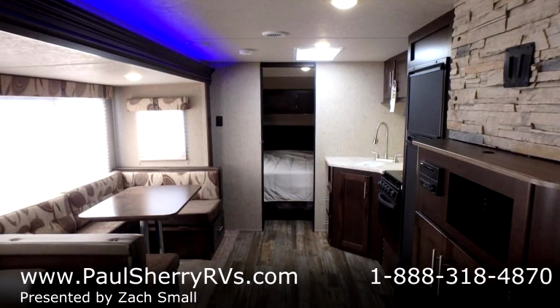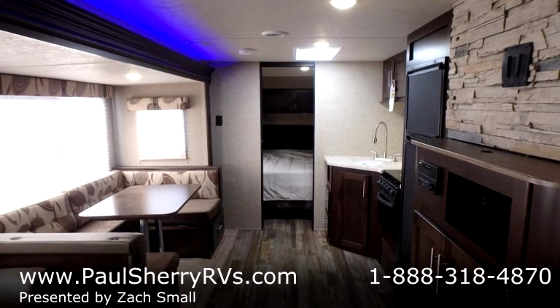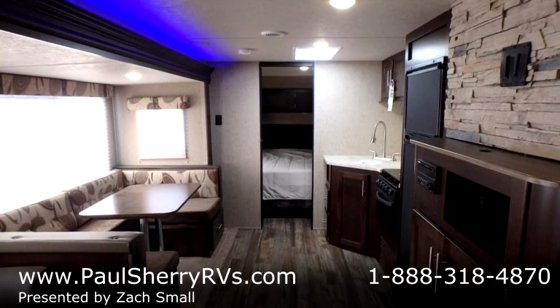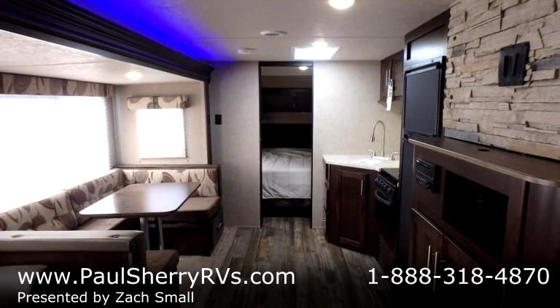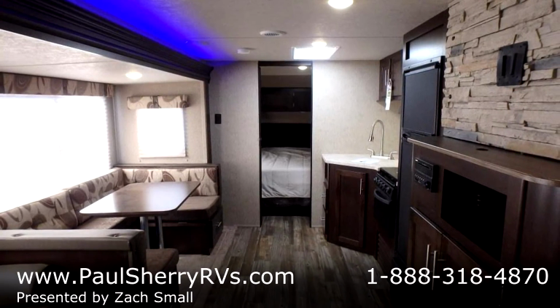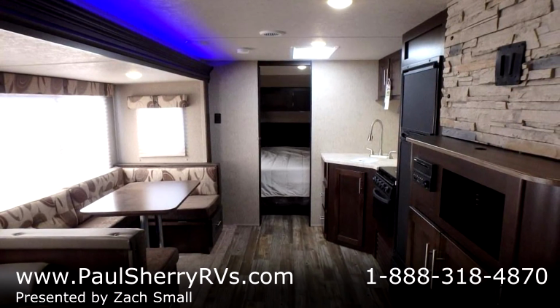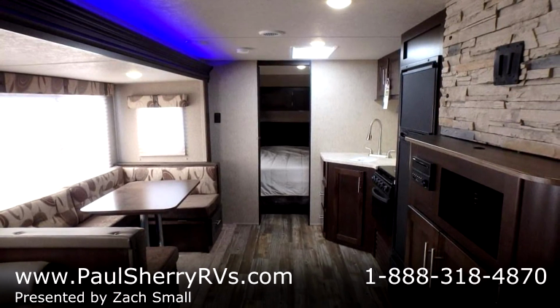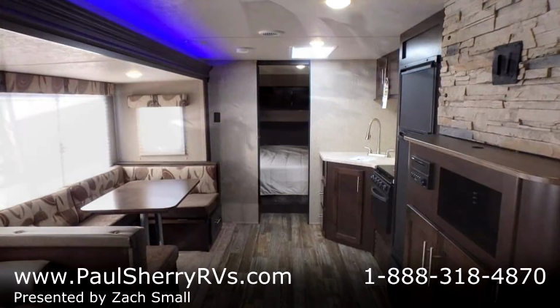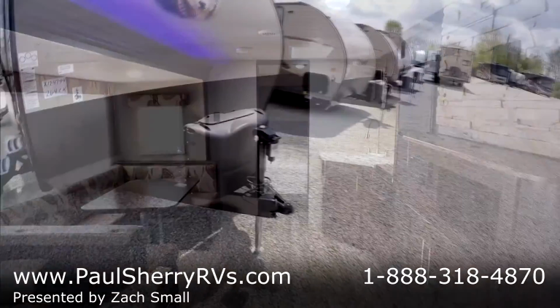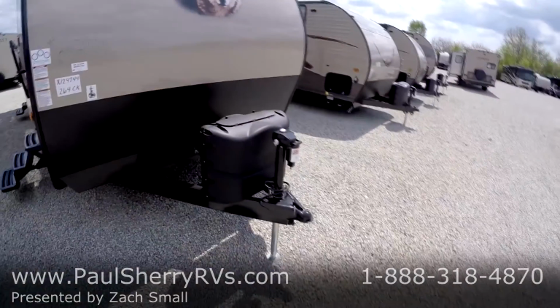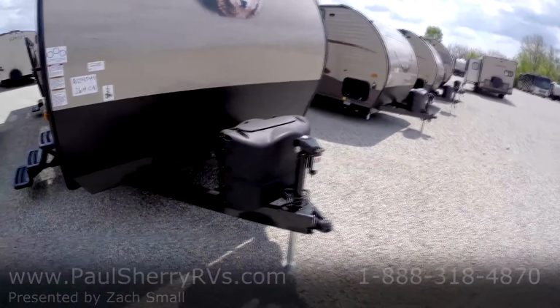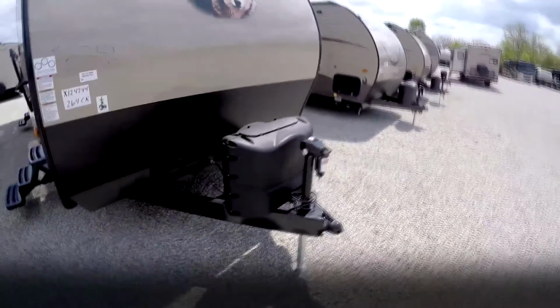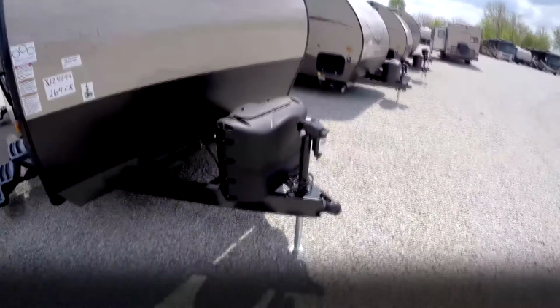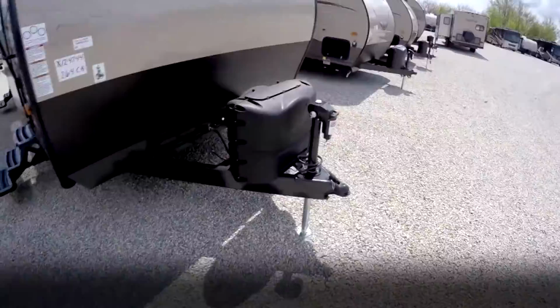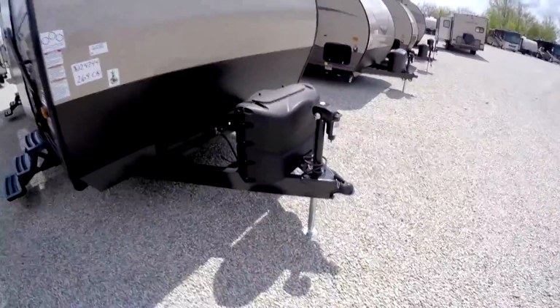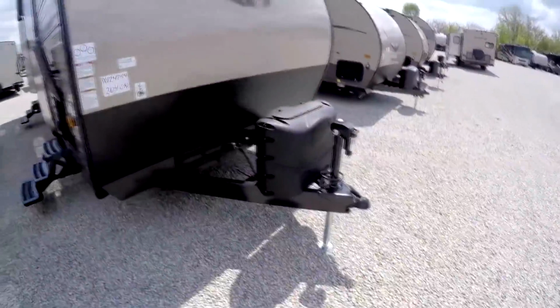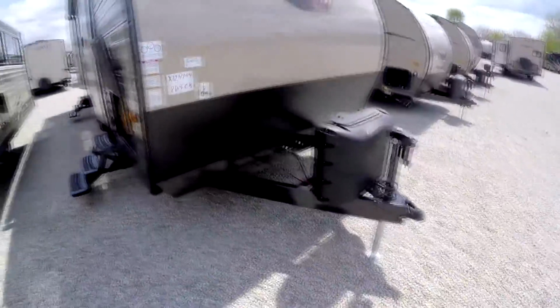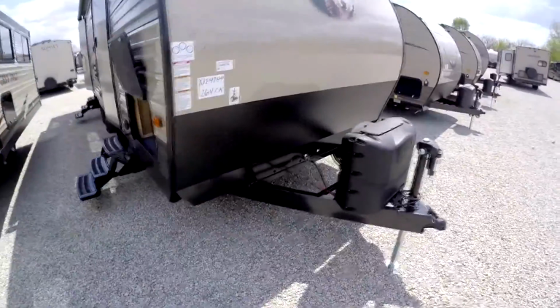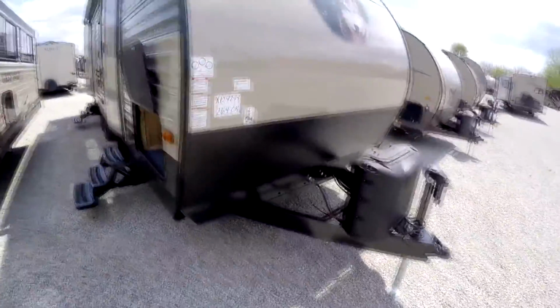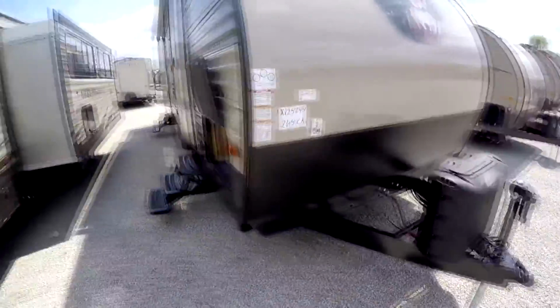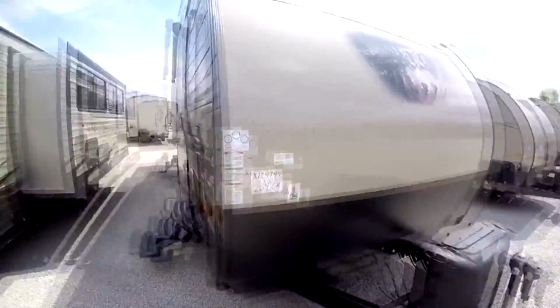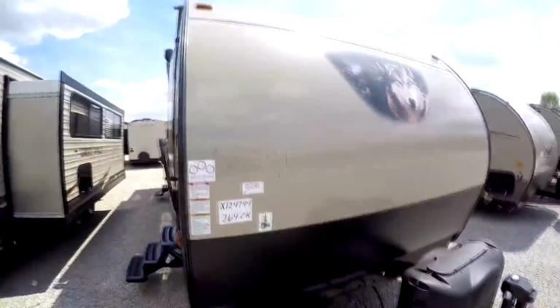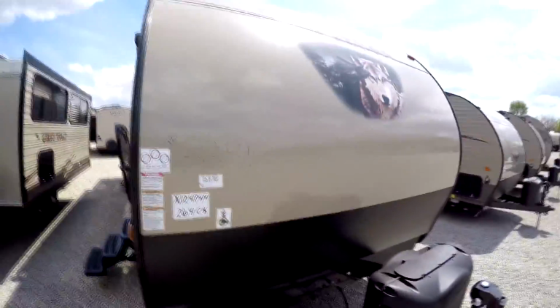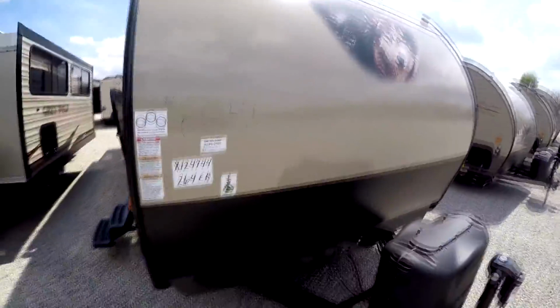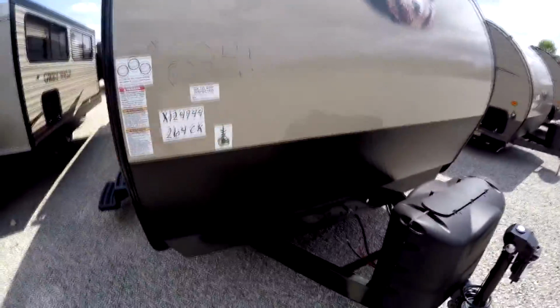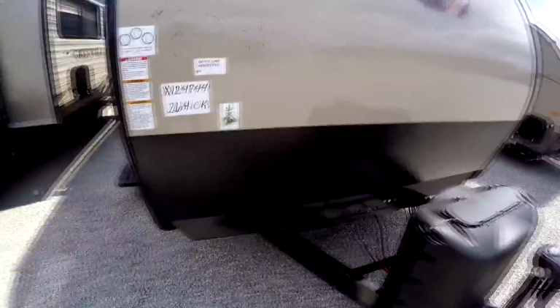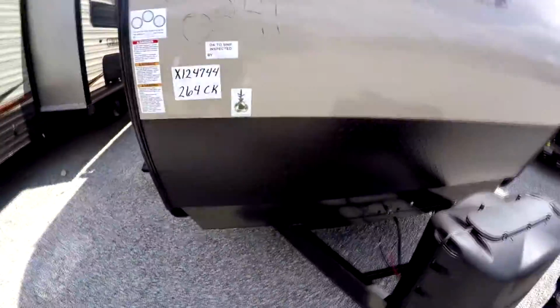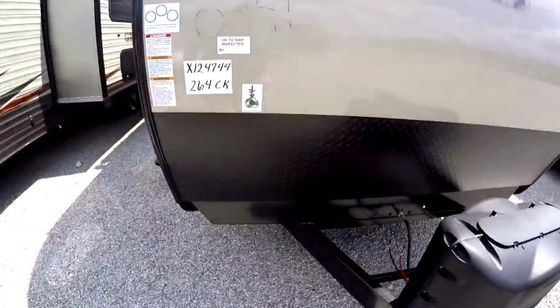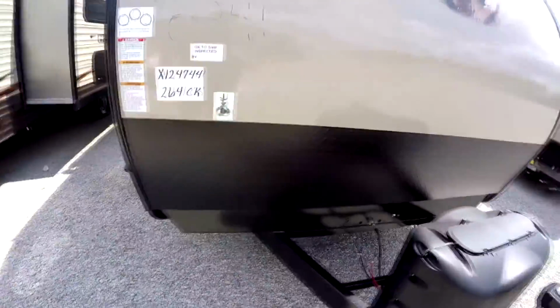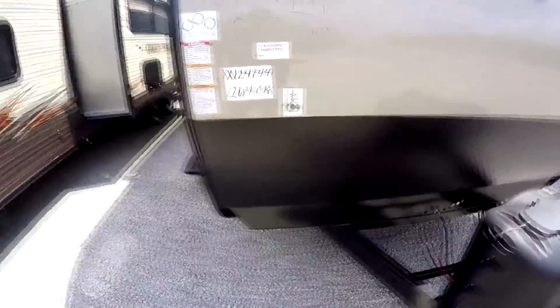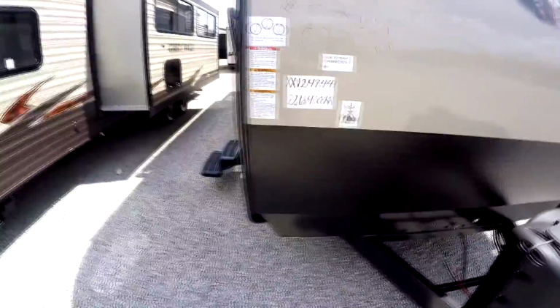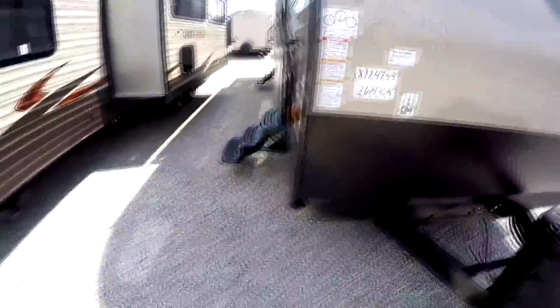Up front we've got an electric tongue jack and two 20-pound propane tanks. You'll notice the fiberglass front with aluminum diamond plate to keep you protected on the road.